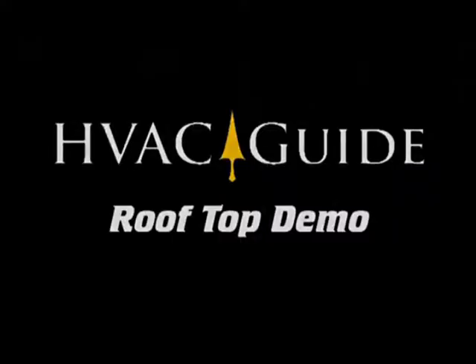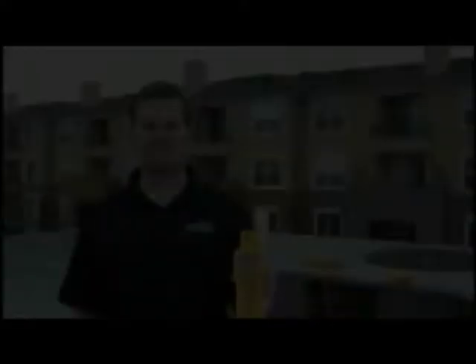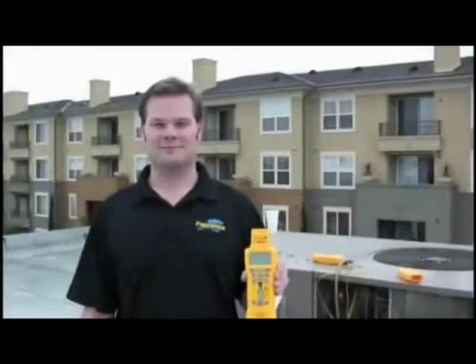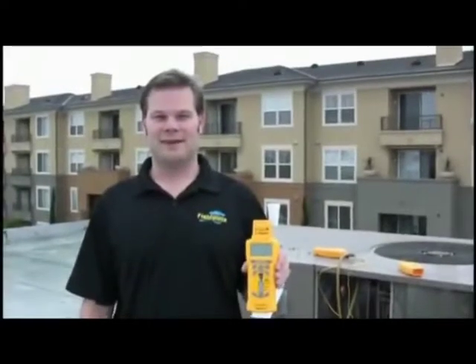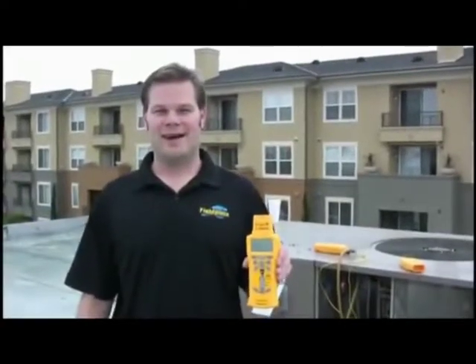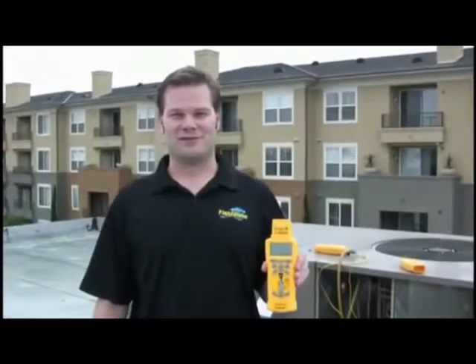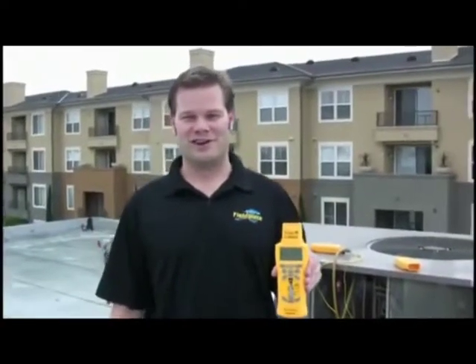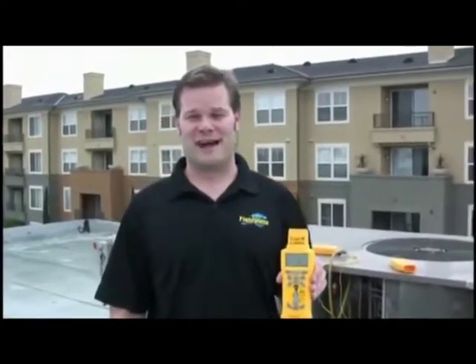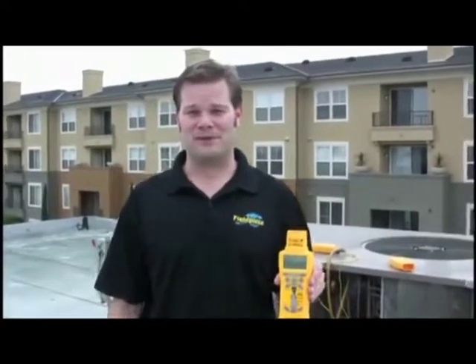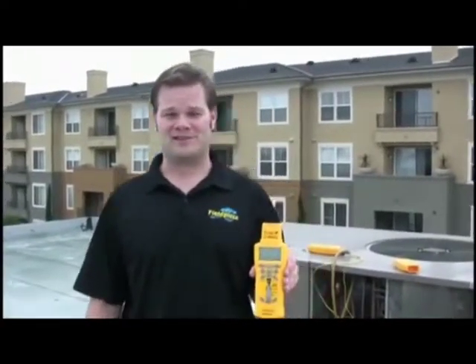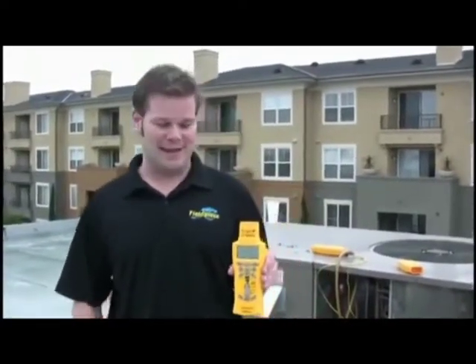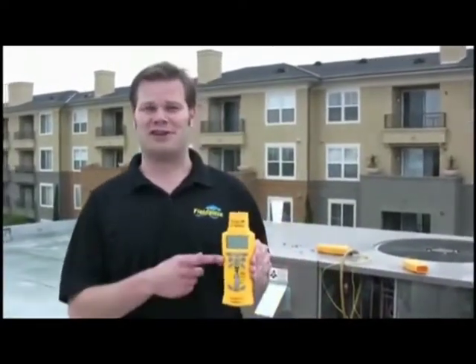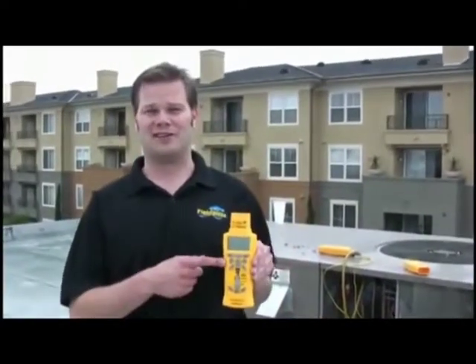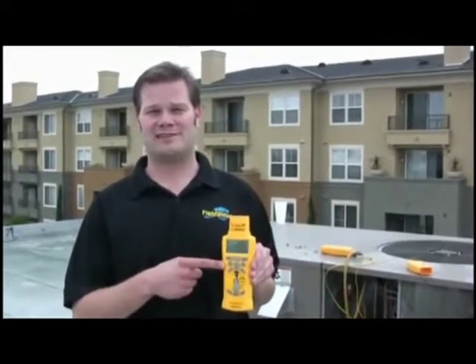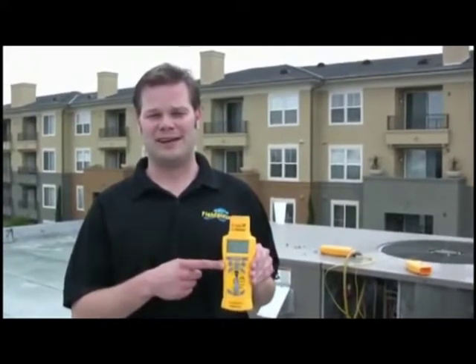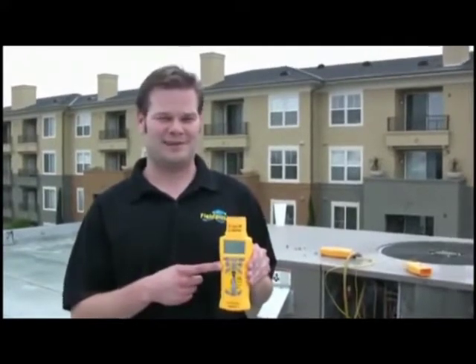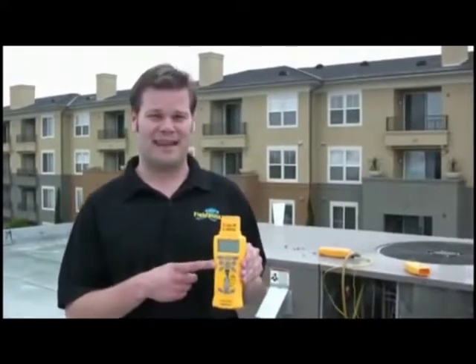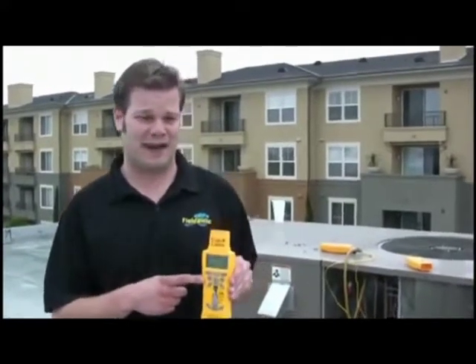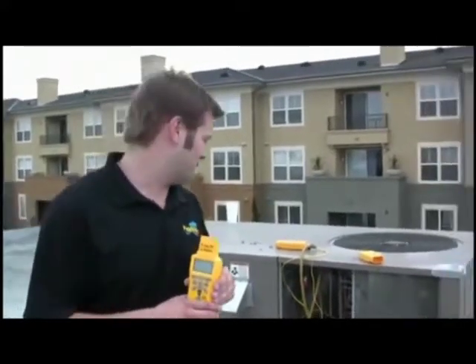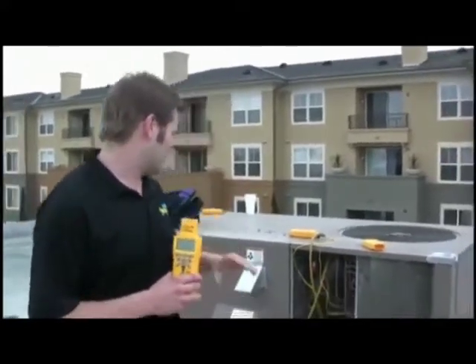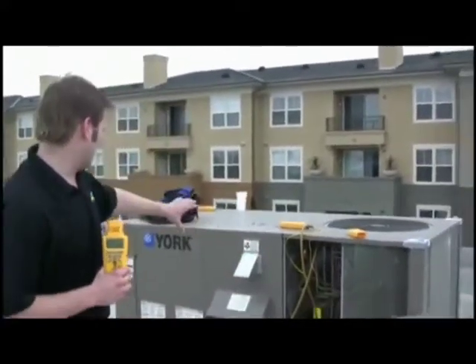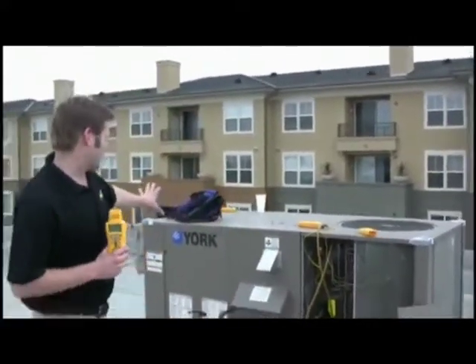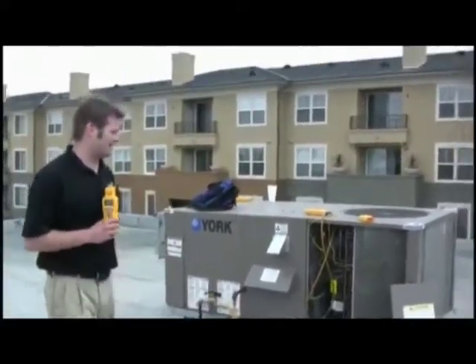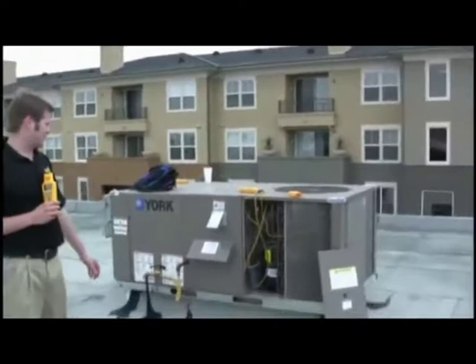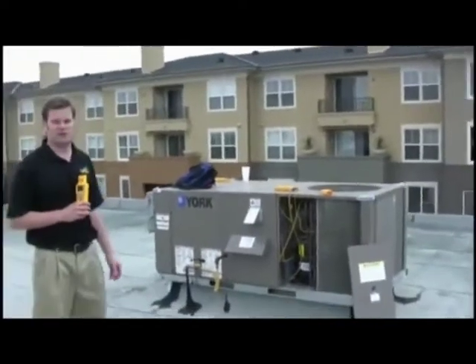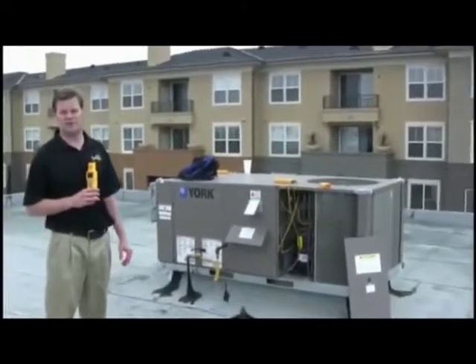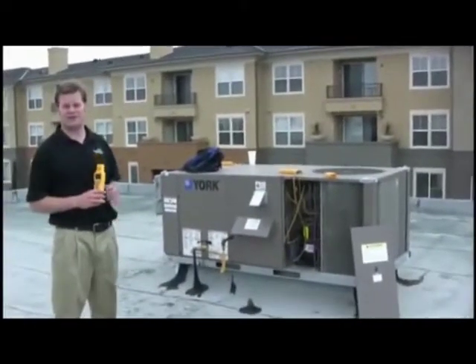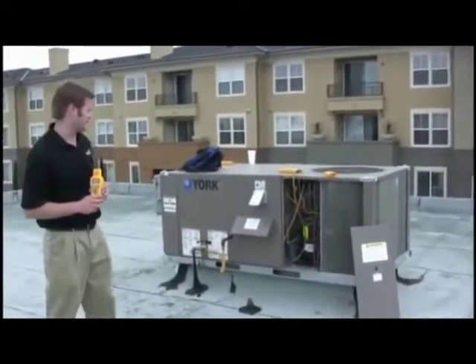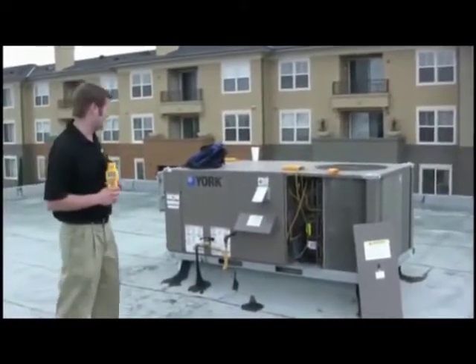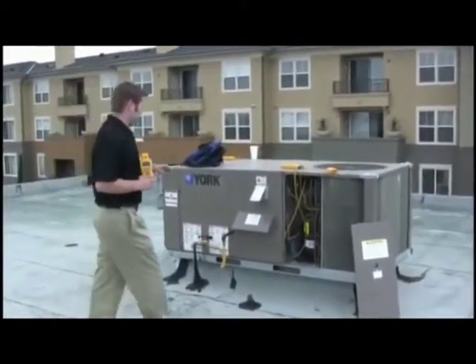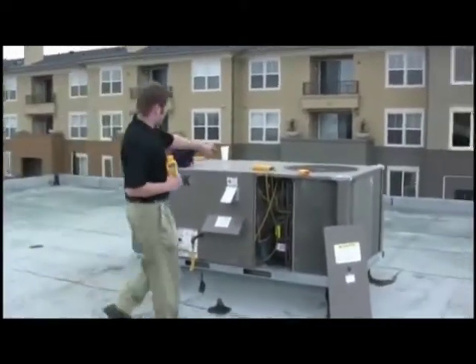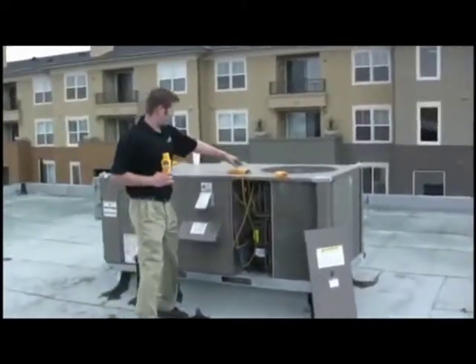Hi, this is Russ Hardy. We're on the top of Fieldpiece Instruments today, and I'm going to show you how to do a superheat test with the HVAC Guide. So behind me I have a package unit with R22 — it's a fixed-restricting system. I have all of my sensors hooked up, they're ready to go, and they're ready to do a superheat test.